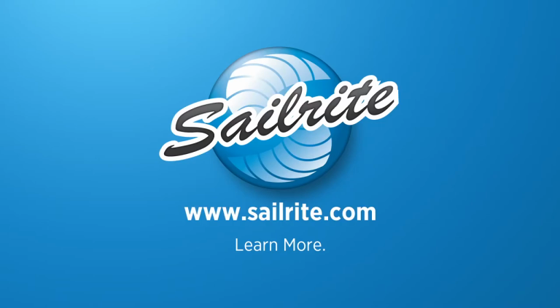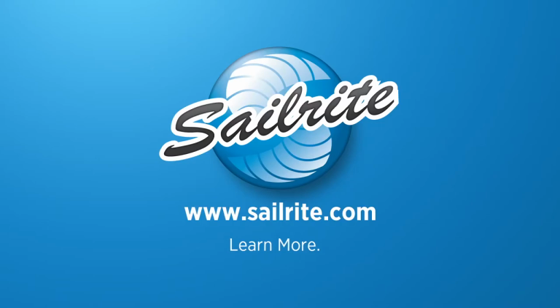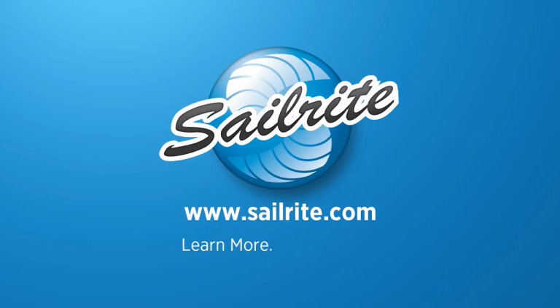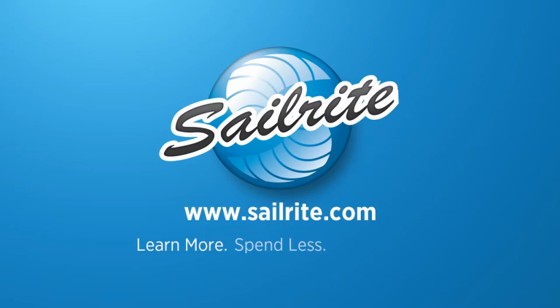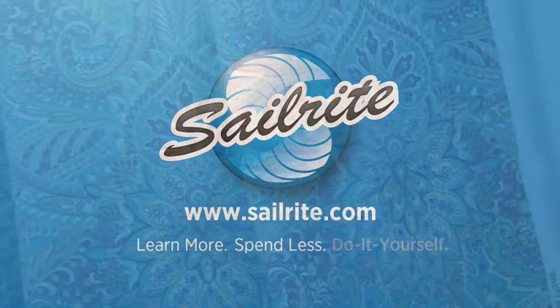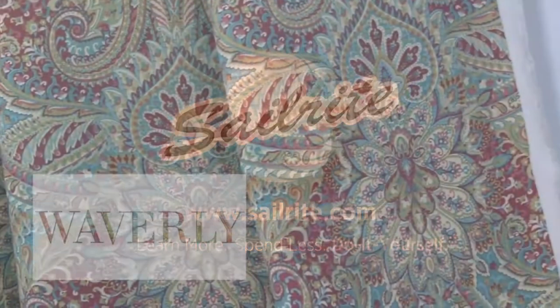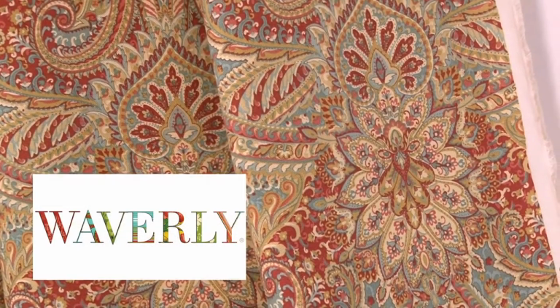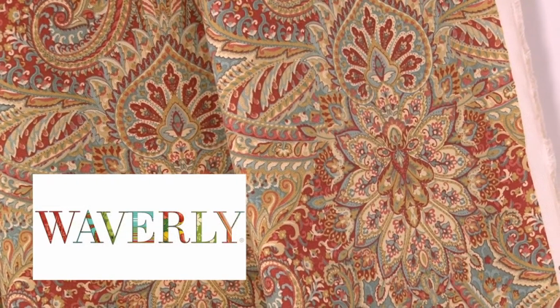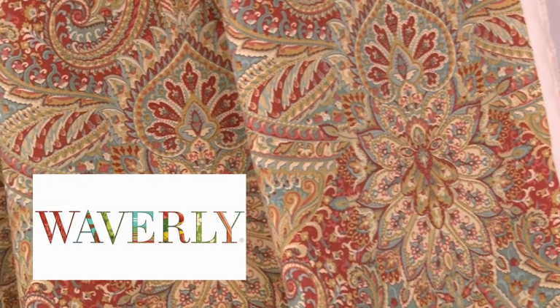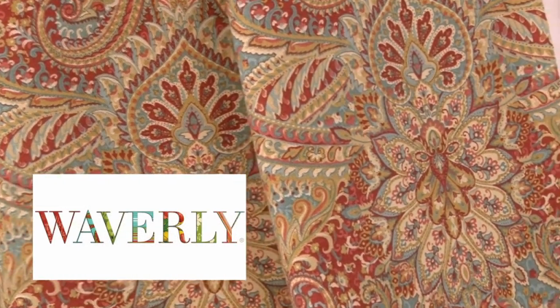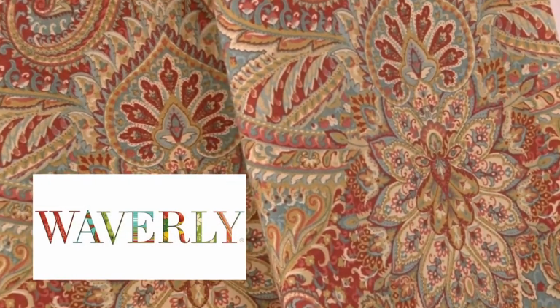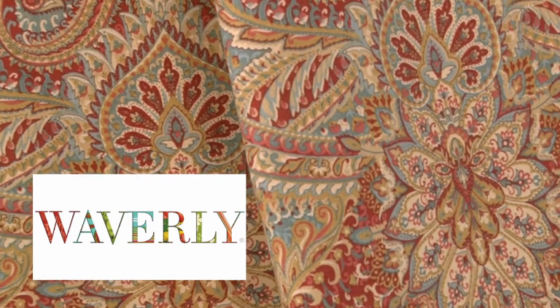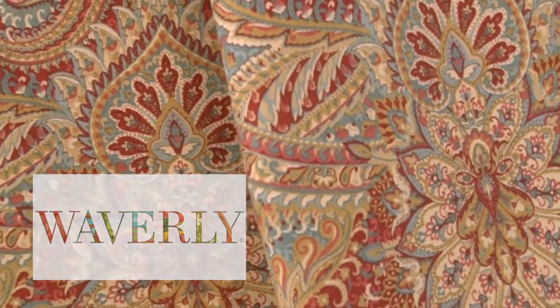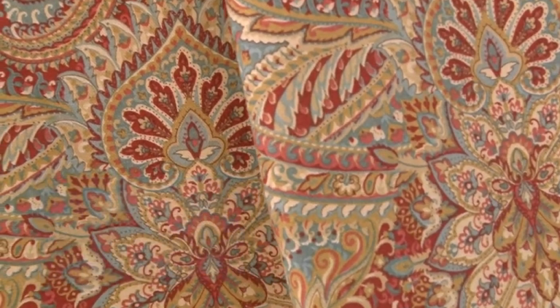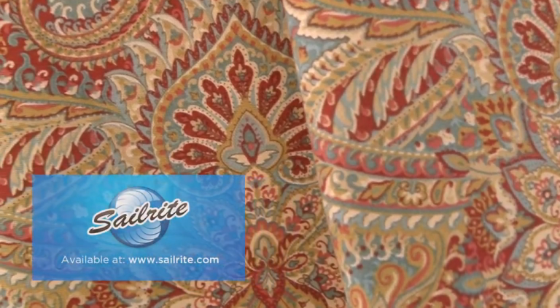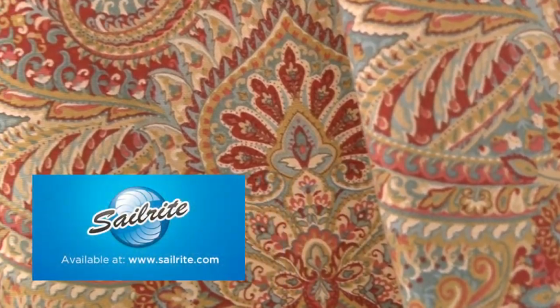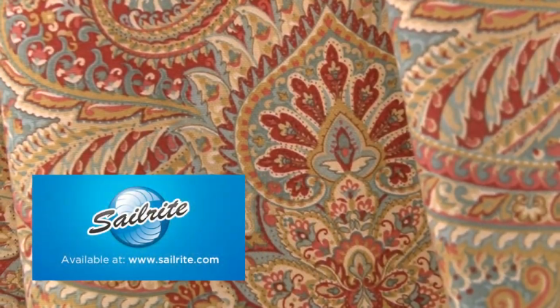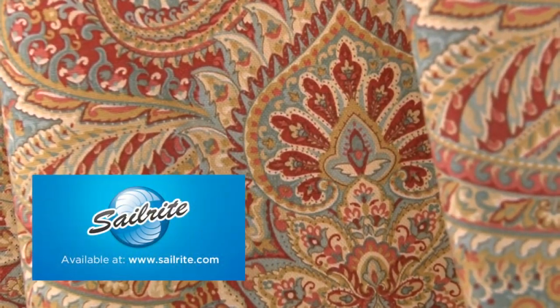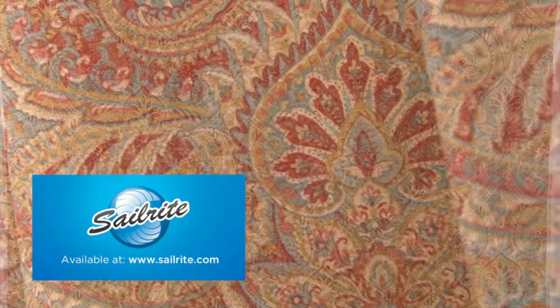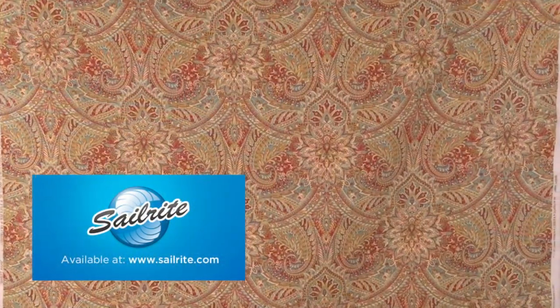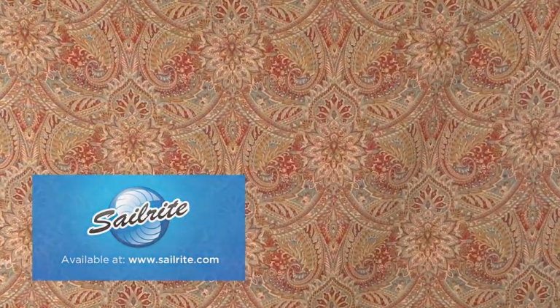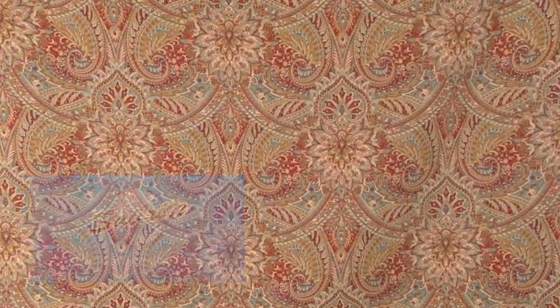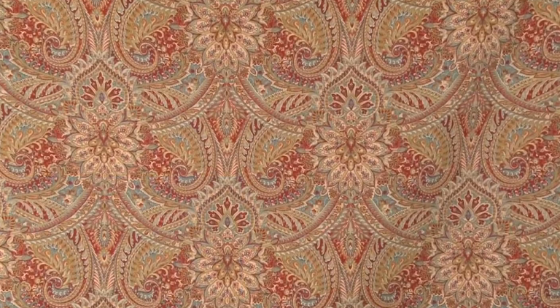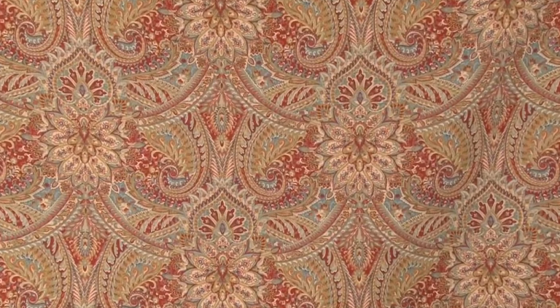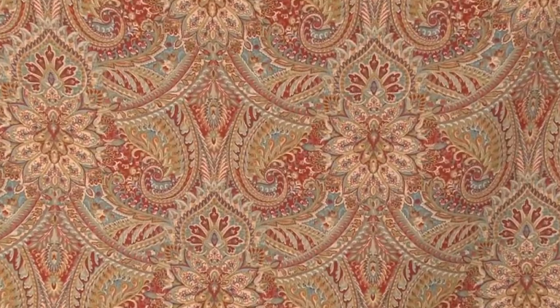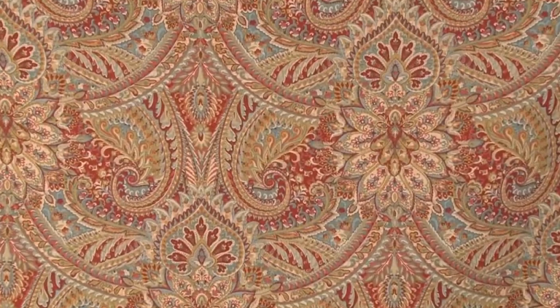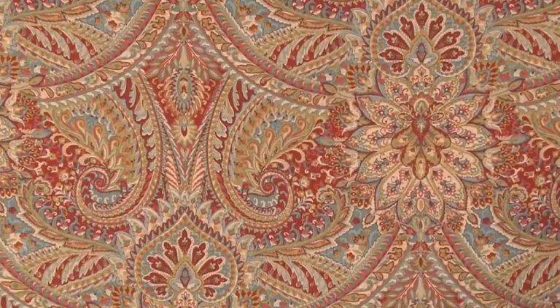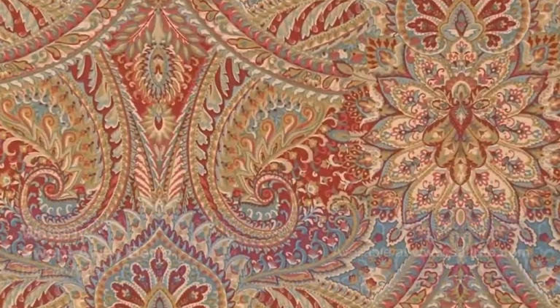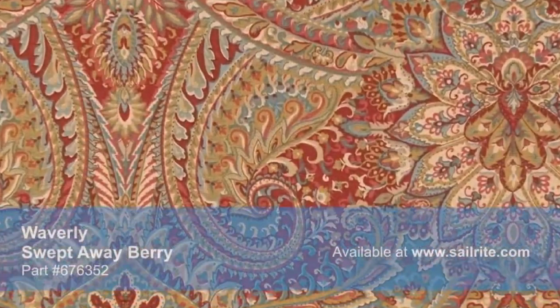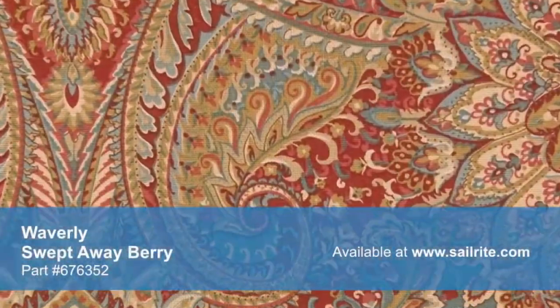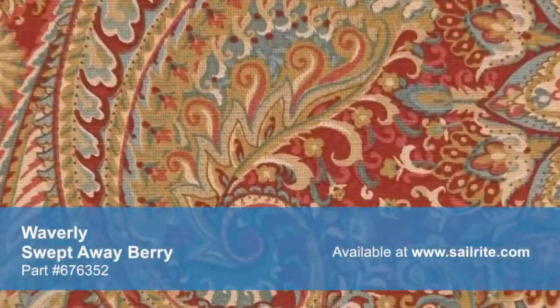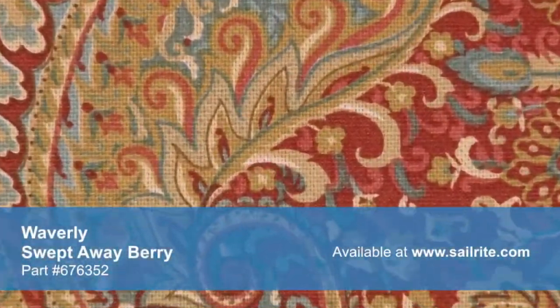This video is brought to you by Sailrite. Waverly Swept Away Berry Fabric is a stylized paisley fabric from the Isn't It Romantic collection. This rich design is screen printed on a blended fabric of 90% cotton and 10% linen.